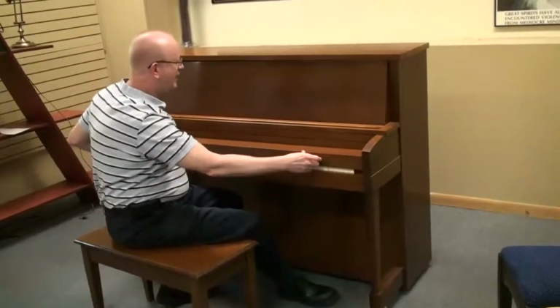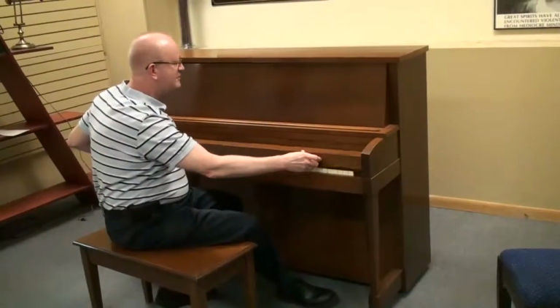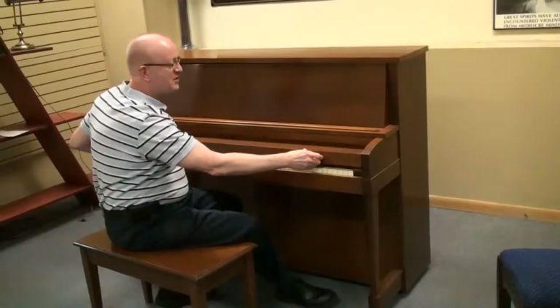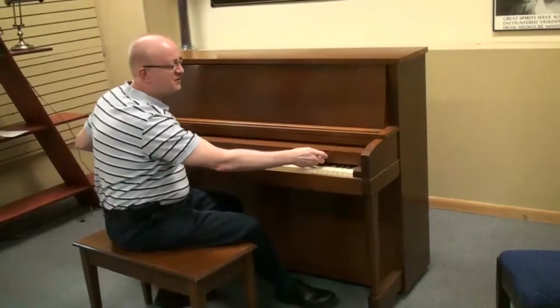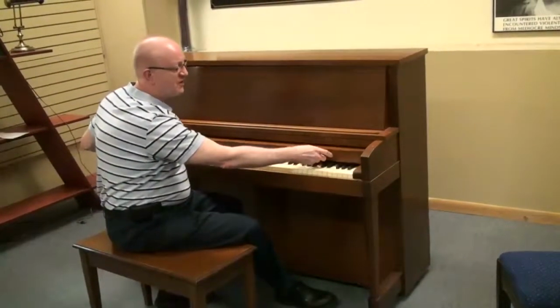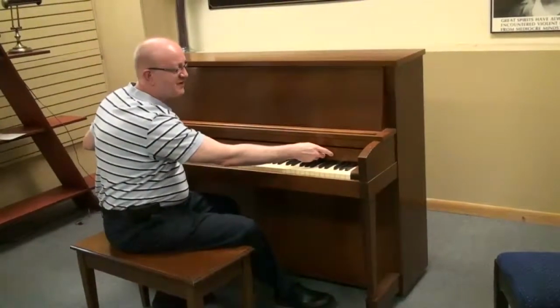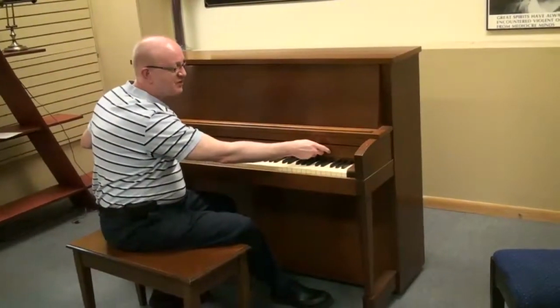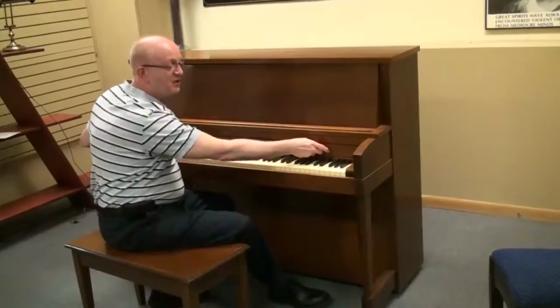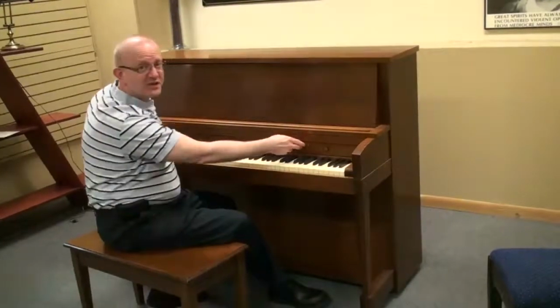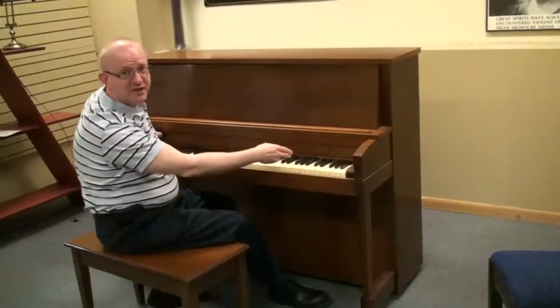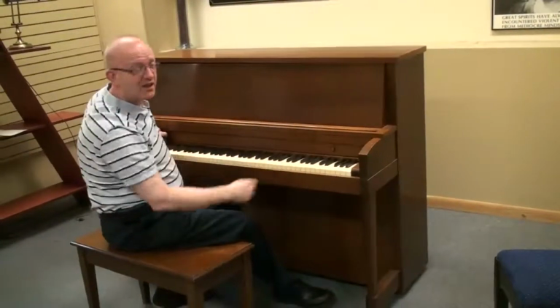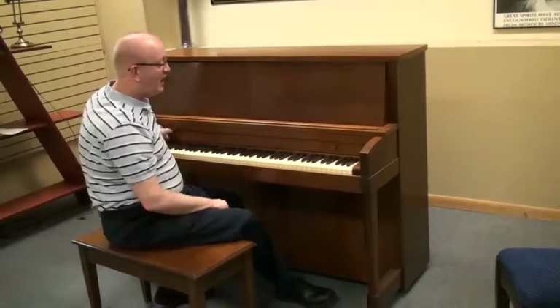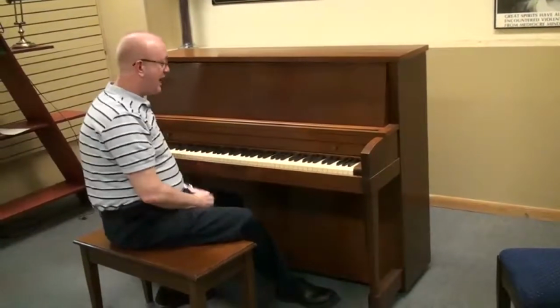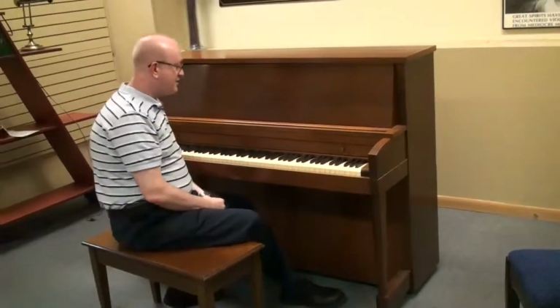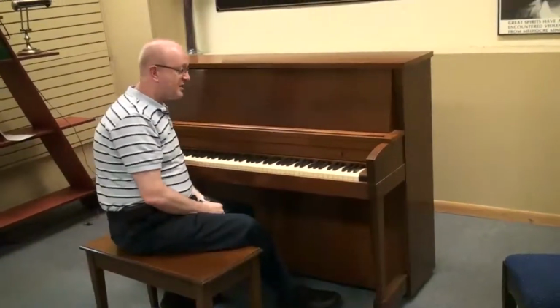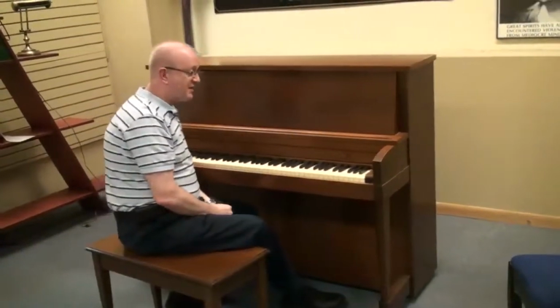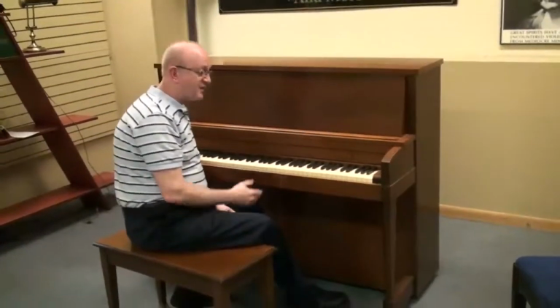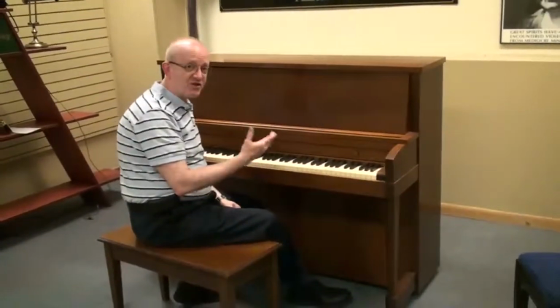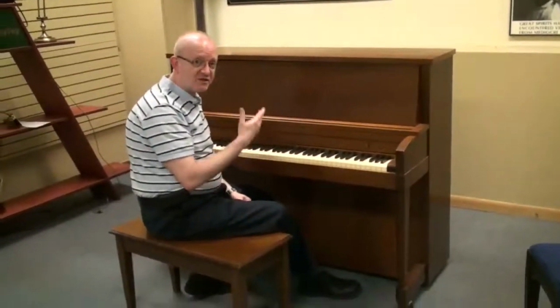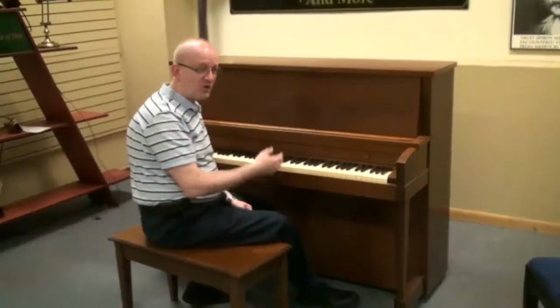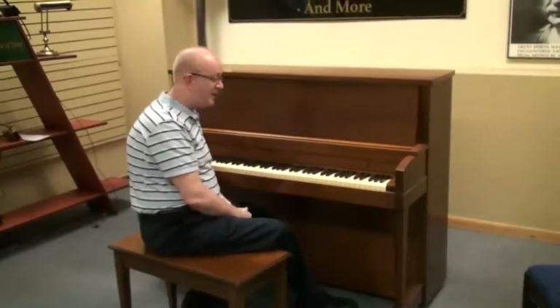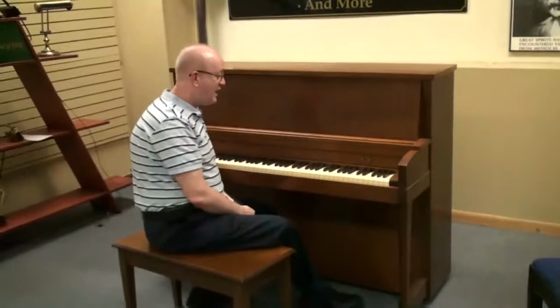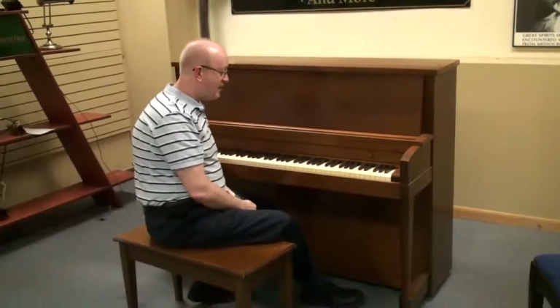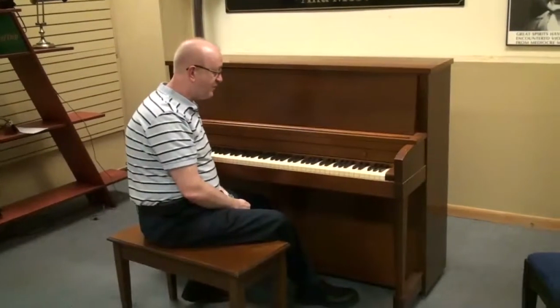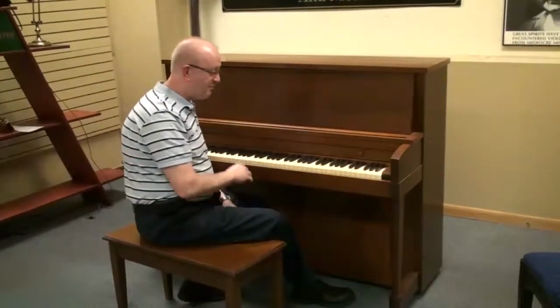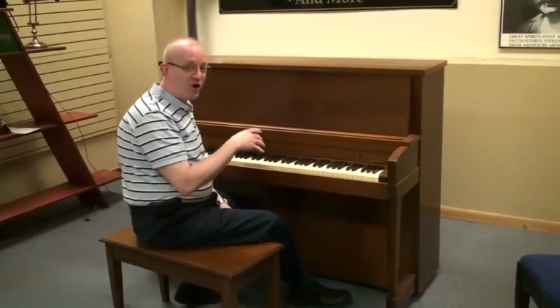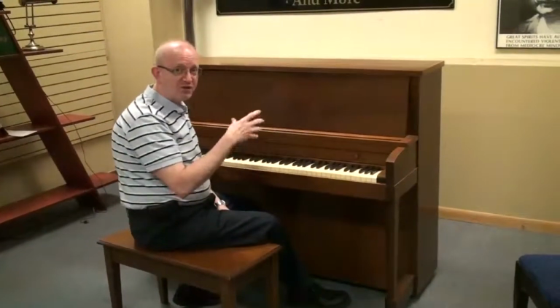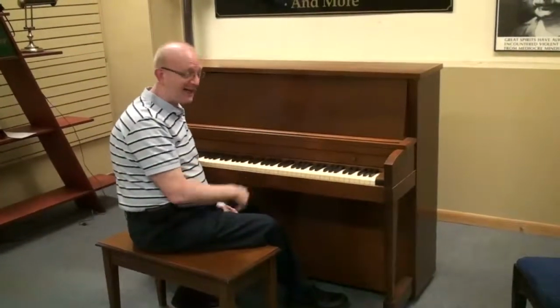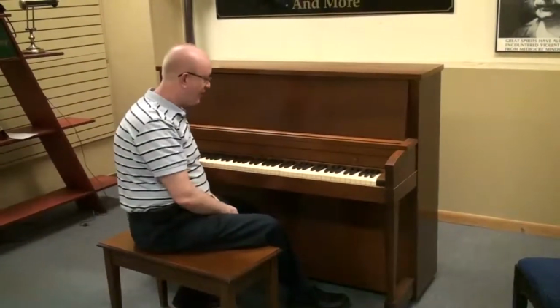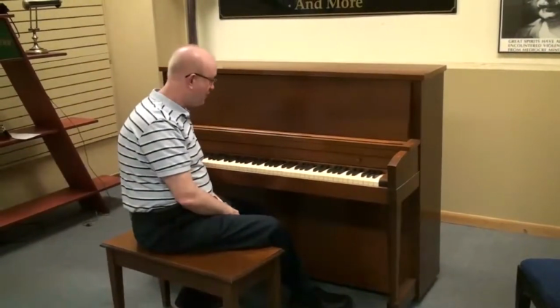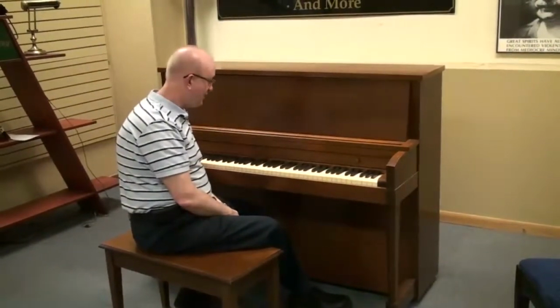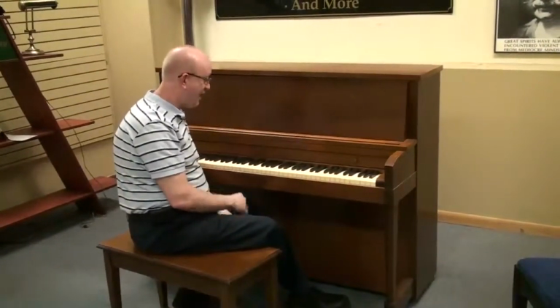A lot of times these were used for professional studios, for teaching, colleges, those types of things, for churches, for meeting halls, and that kind of thing — so they're really a great piano.